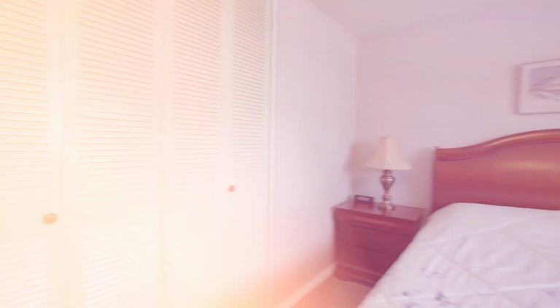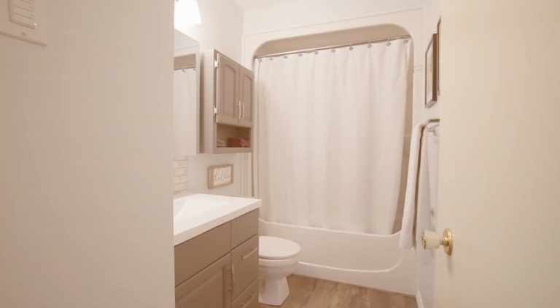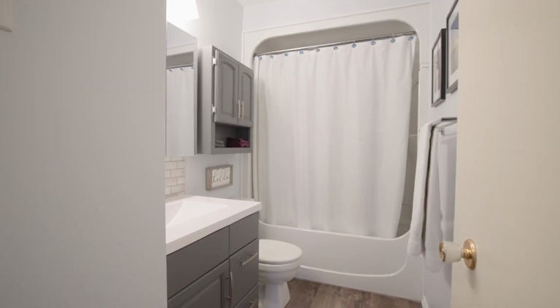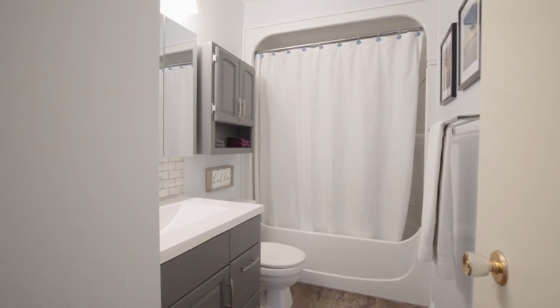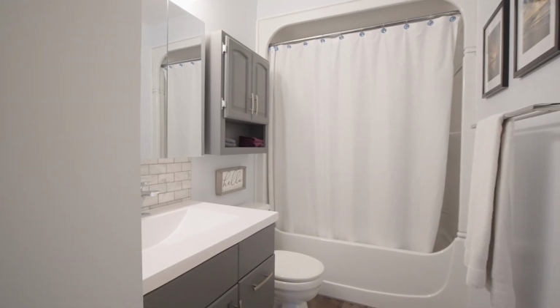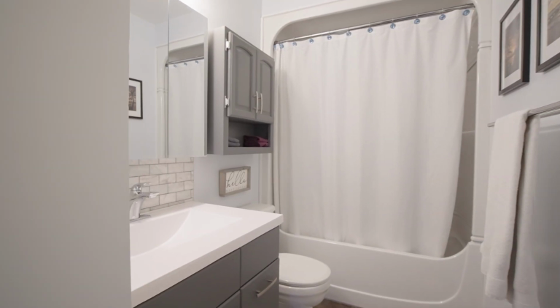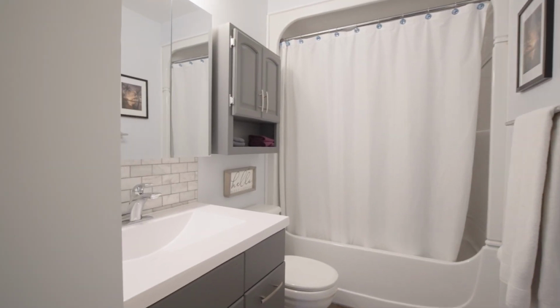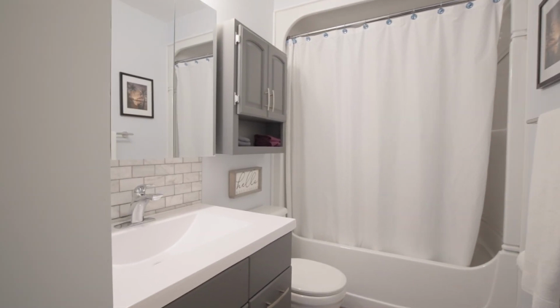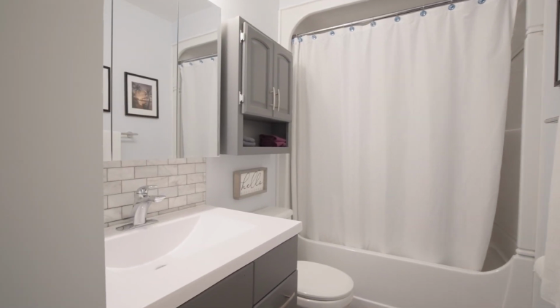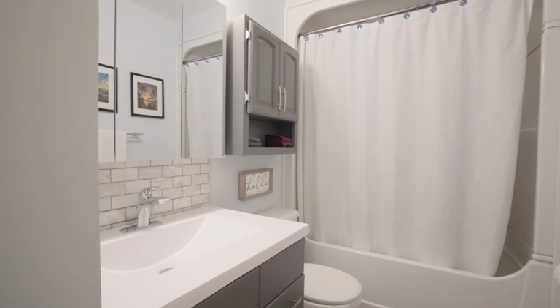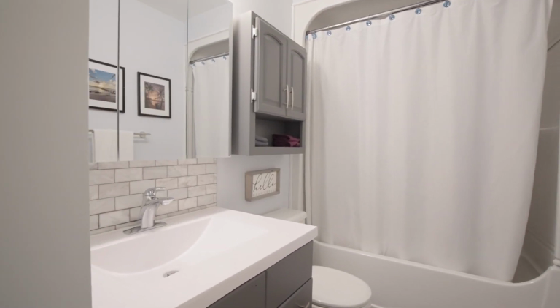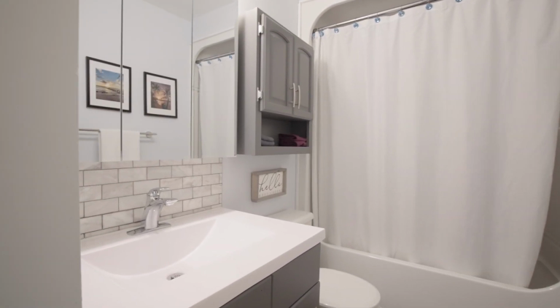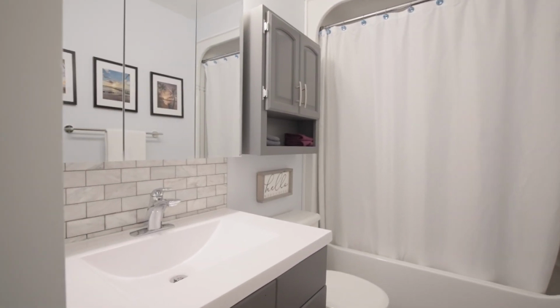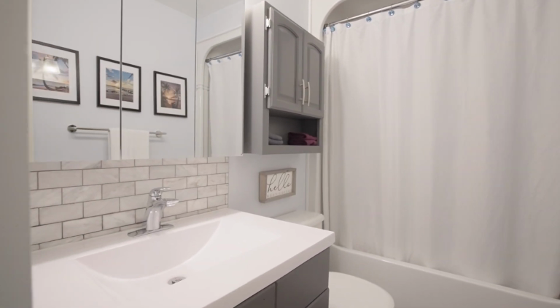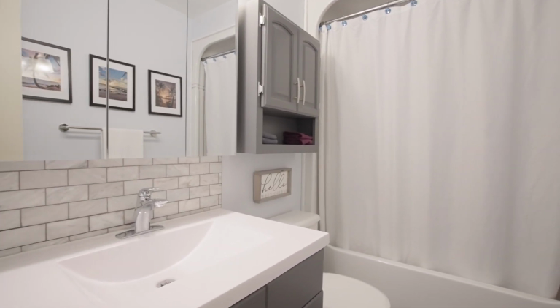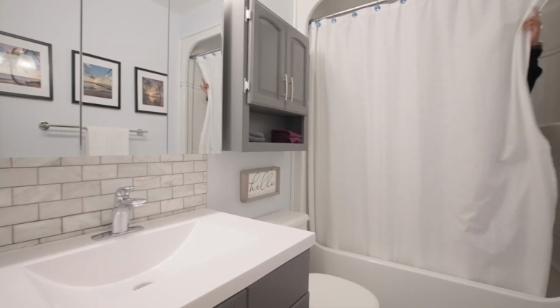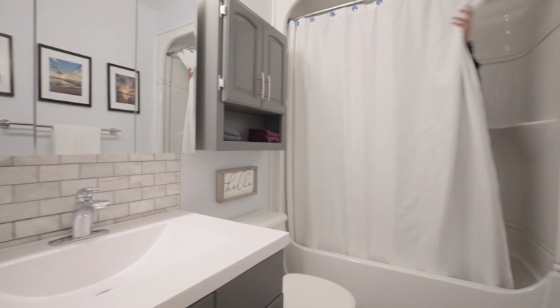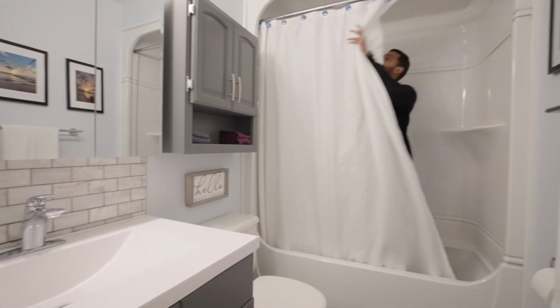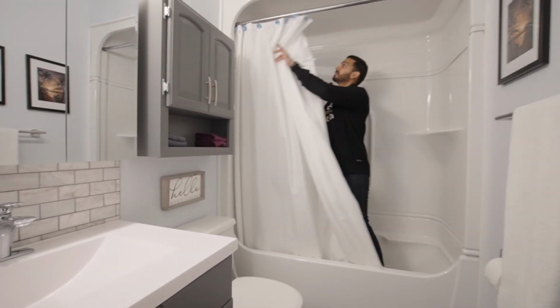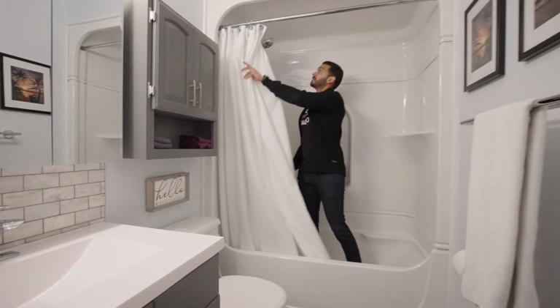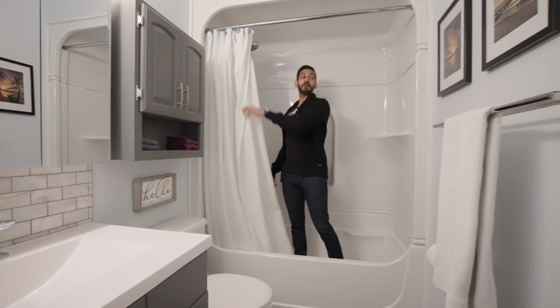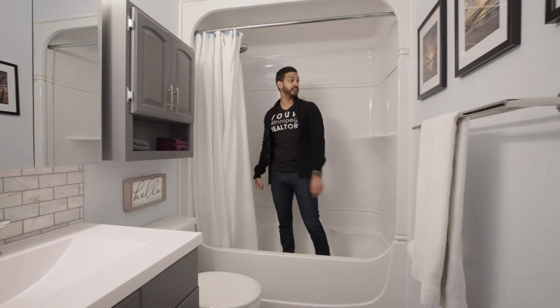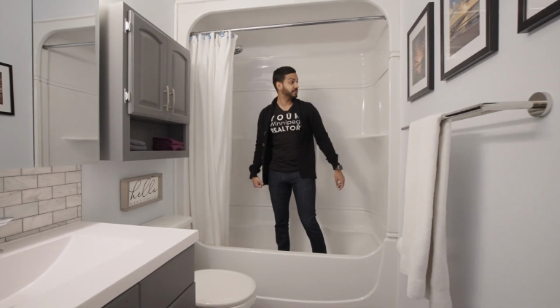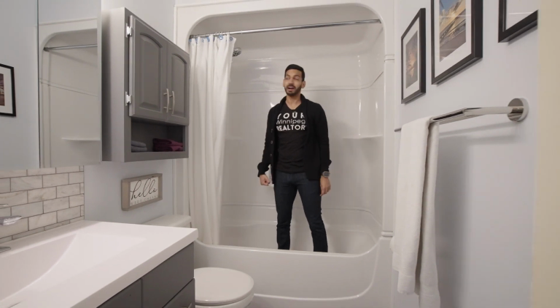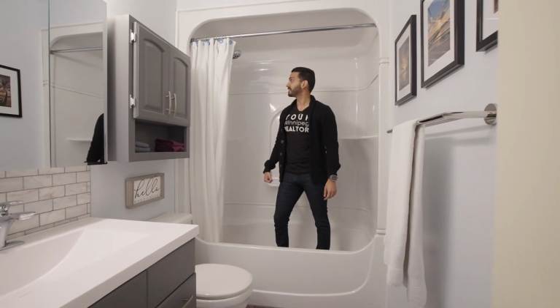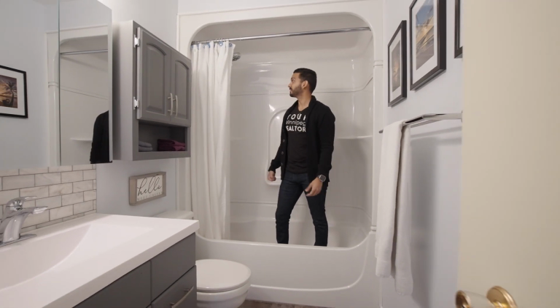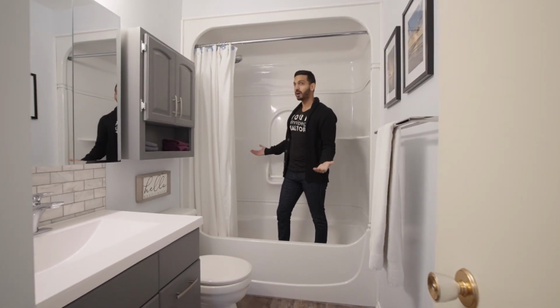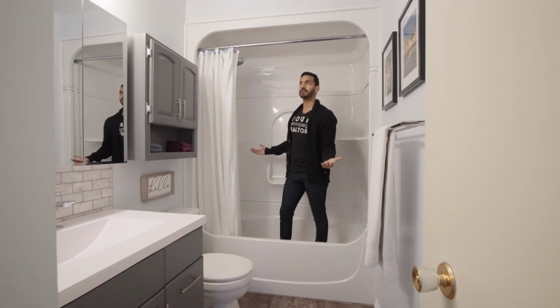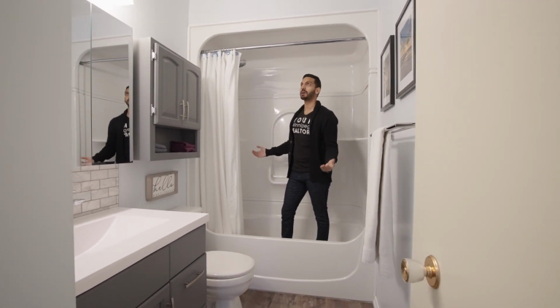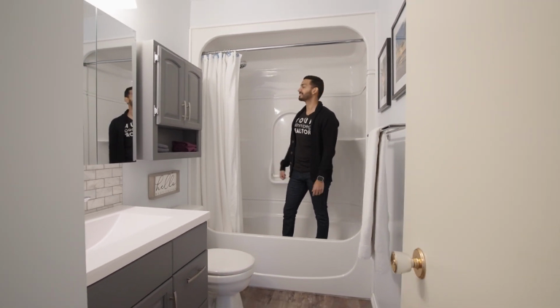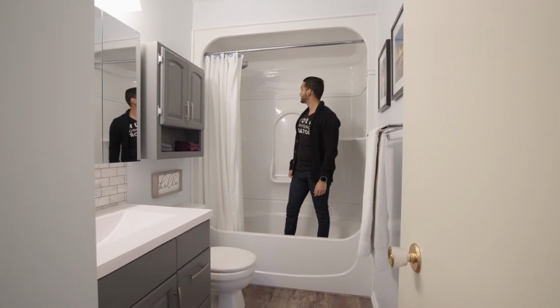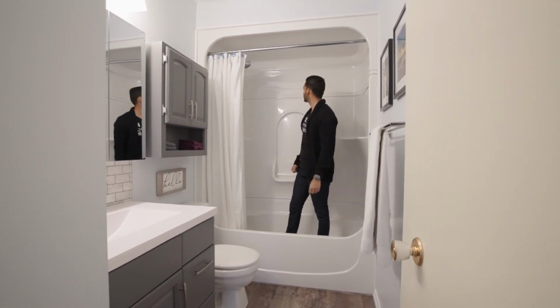Hey Sandeep, while you're in the bathroom, make sure you take a look at that tub surround. No caulking required. Nice.